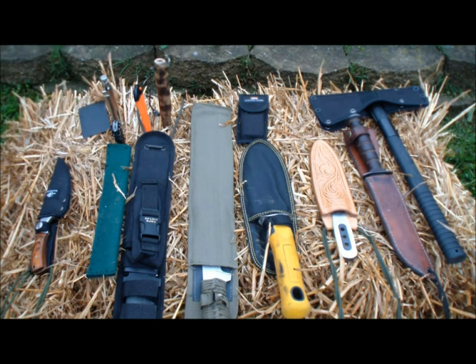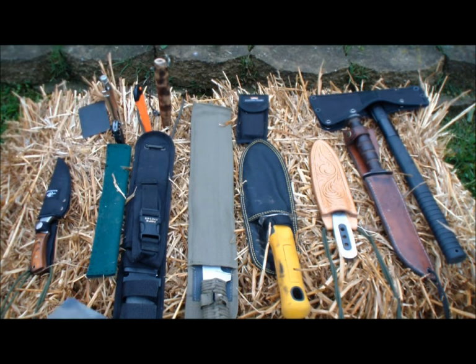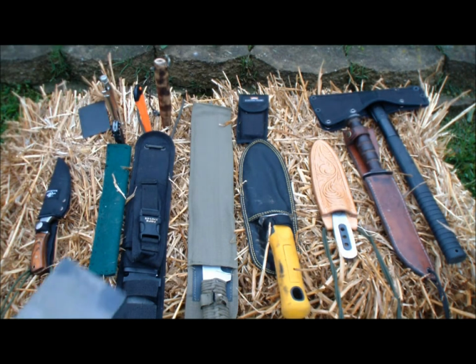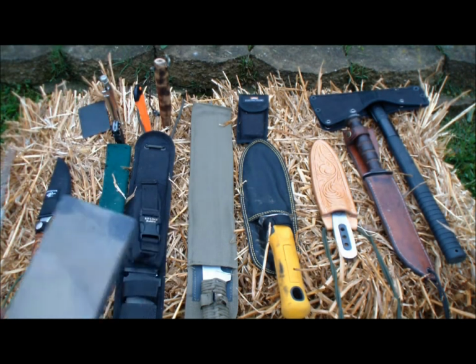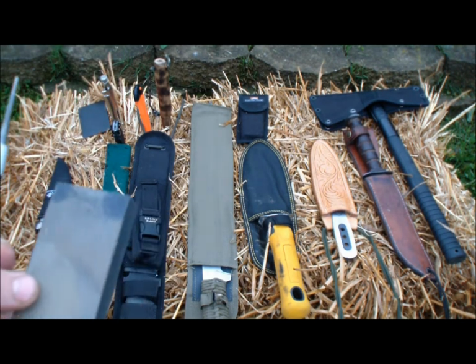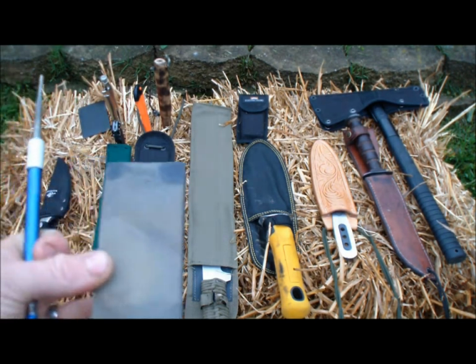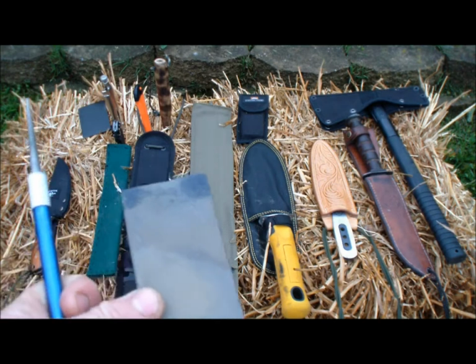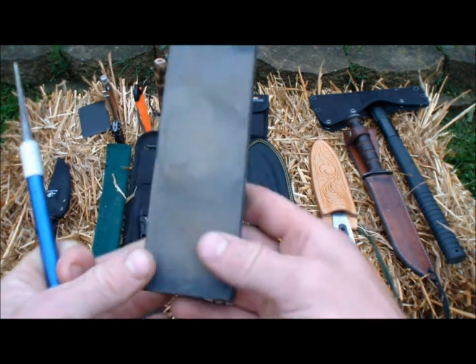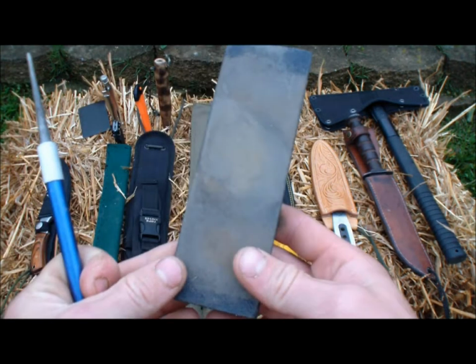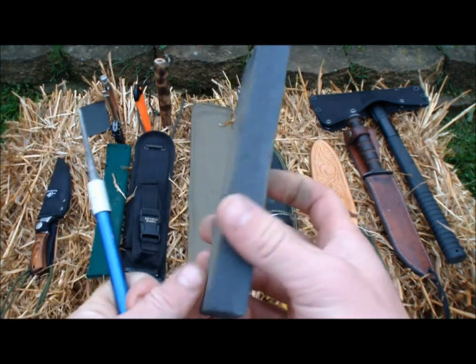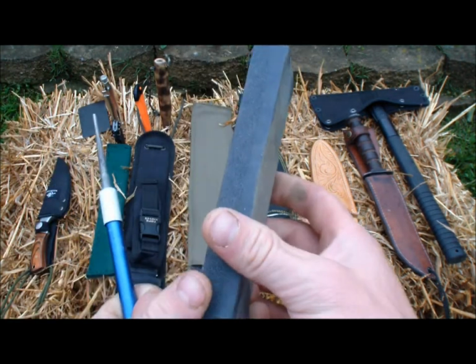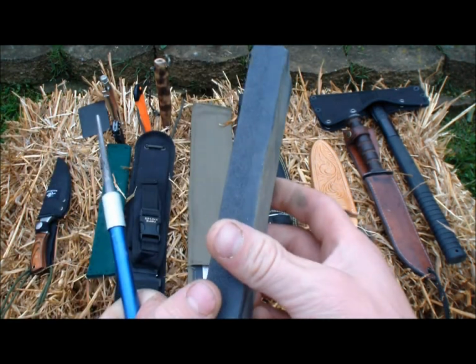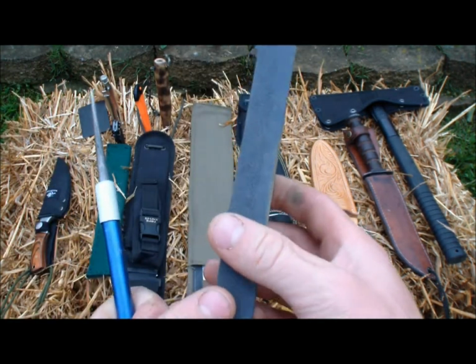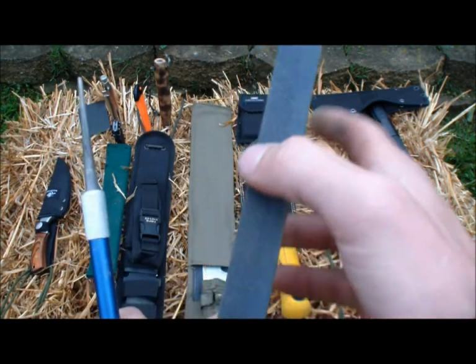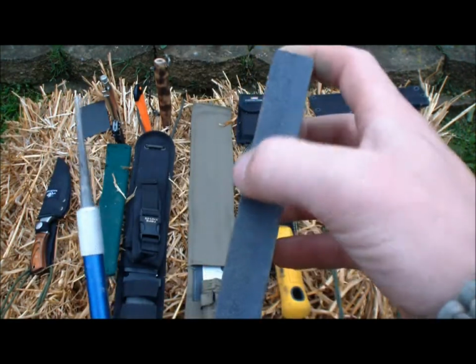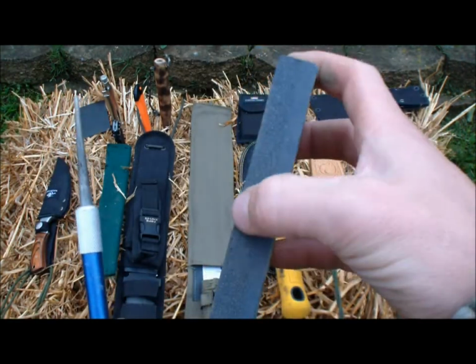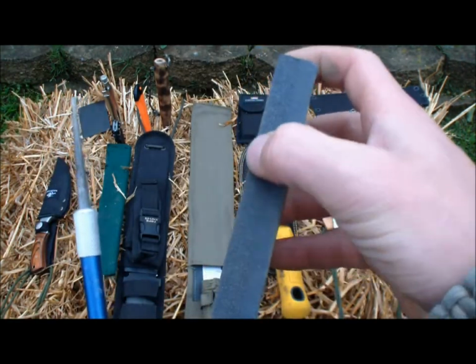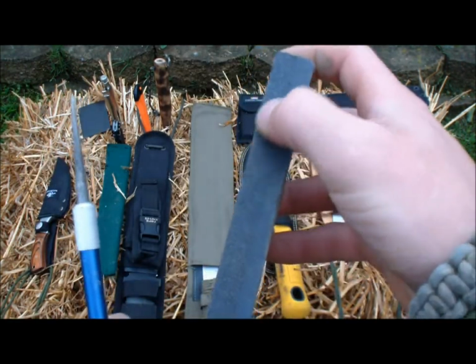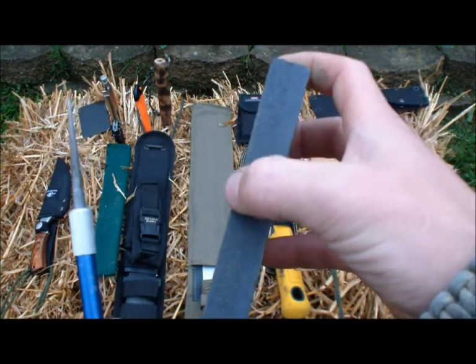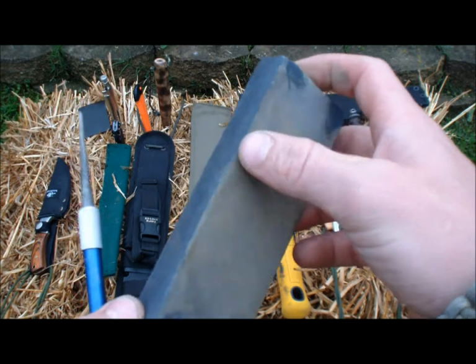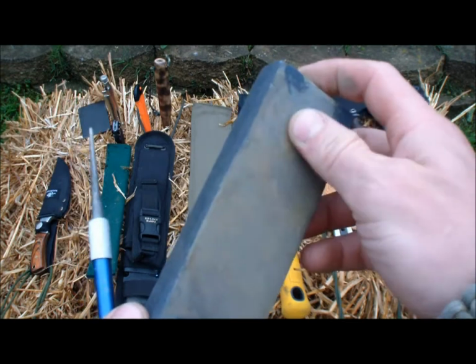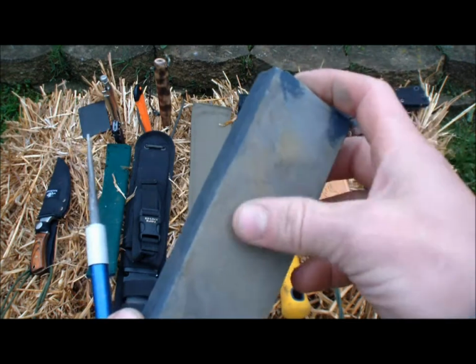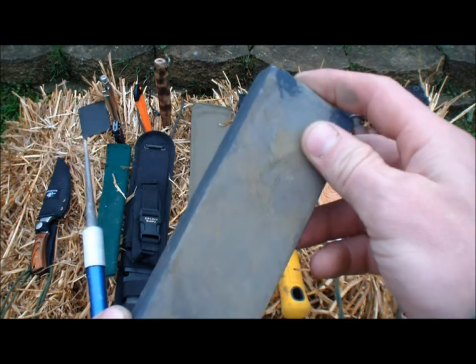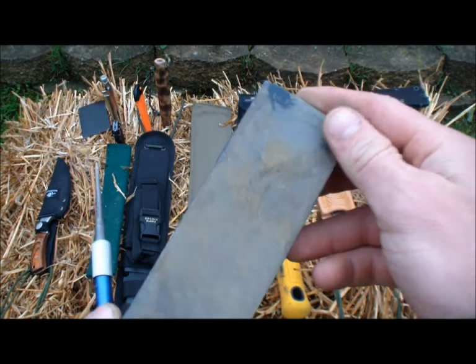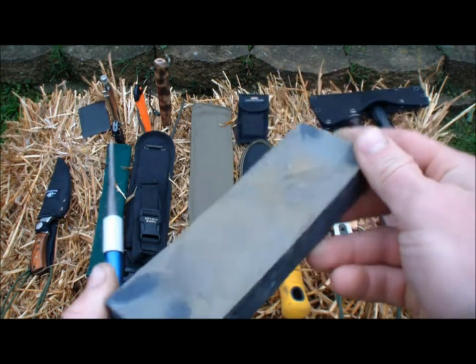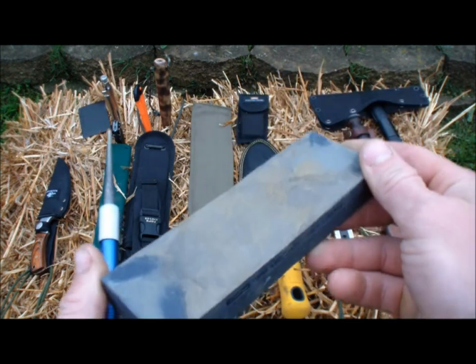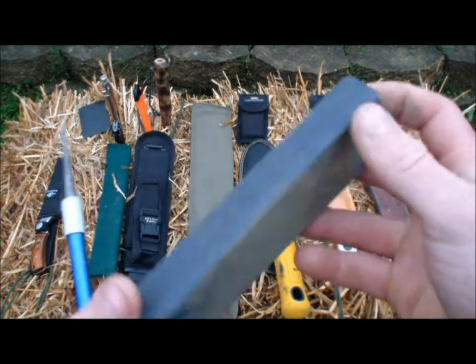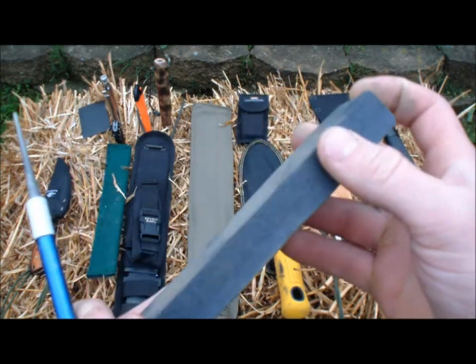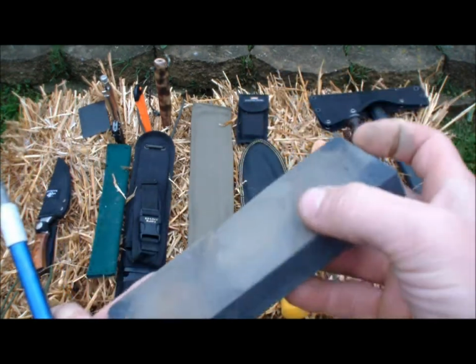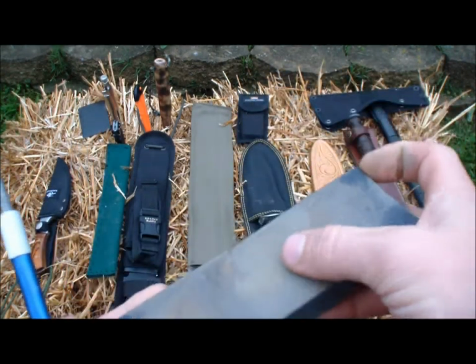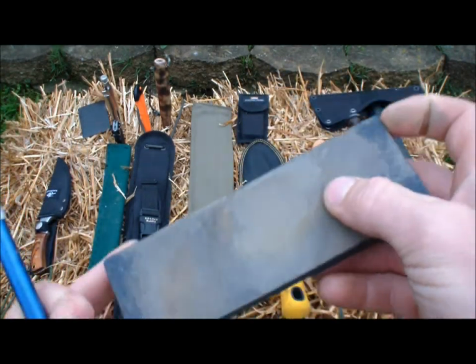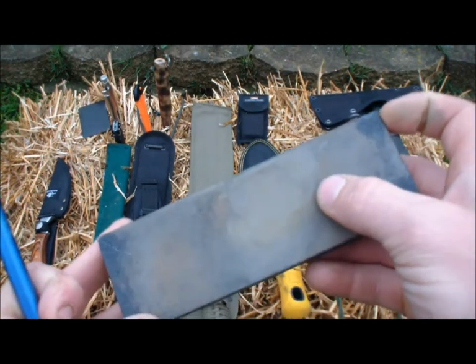First we're going to look at some sharpeners. This is a piece of stone. Notice there's a piece of coarse grit and then fine grit. What you need to do is you need to spit on this.